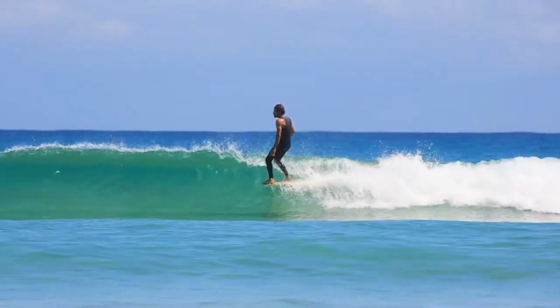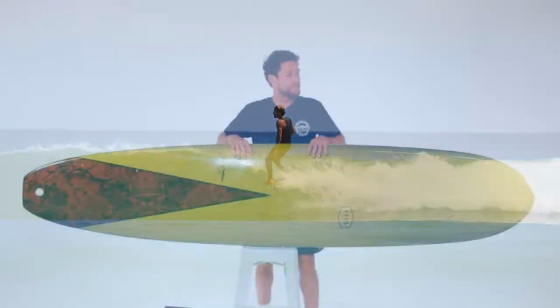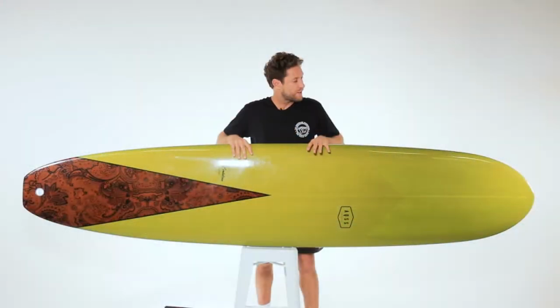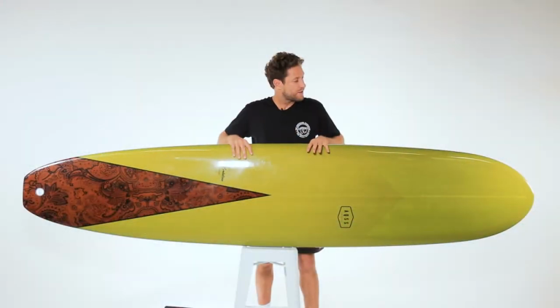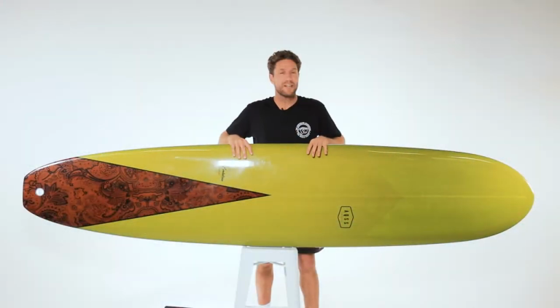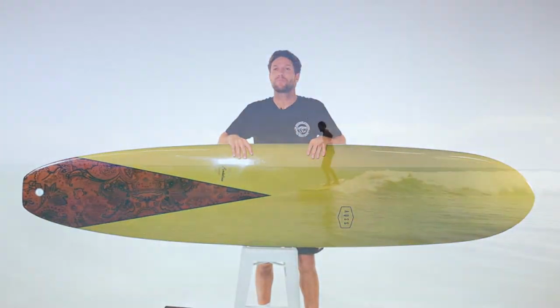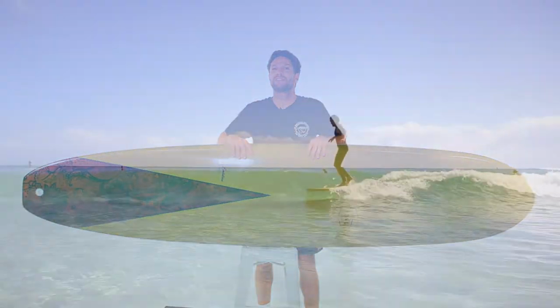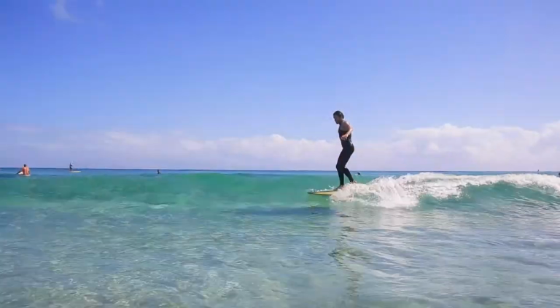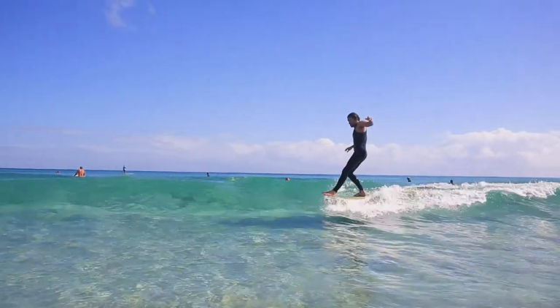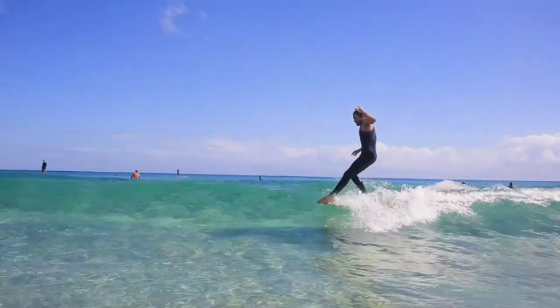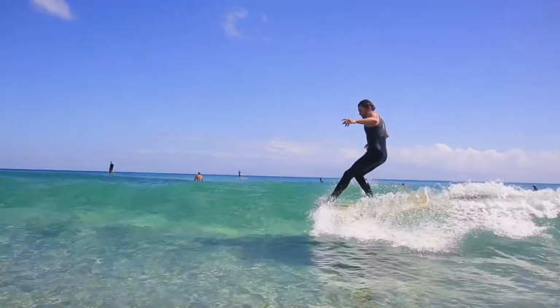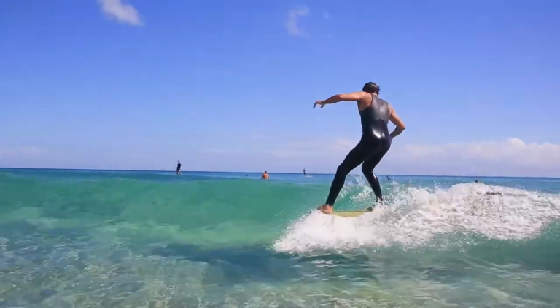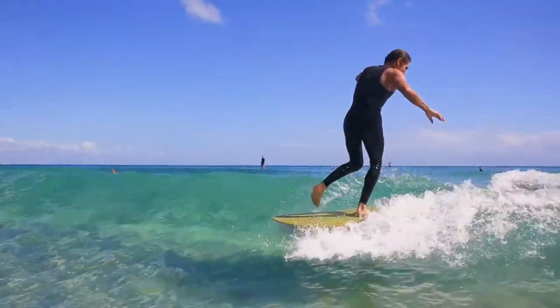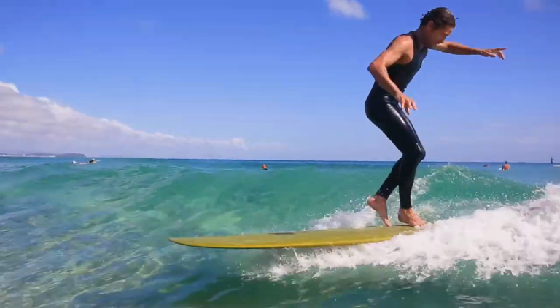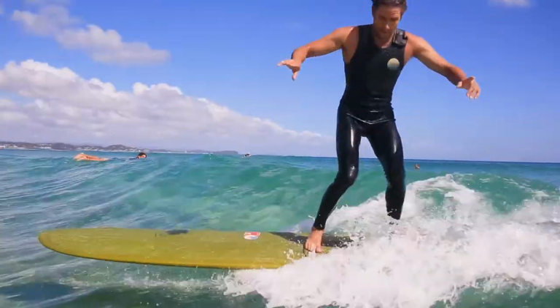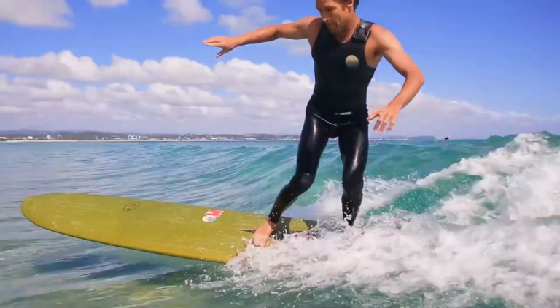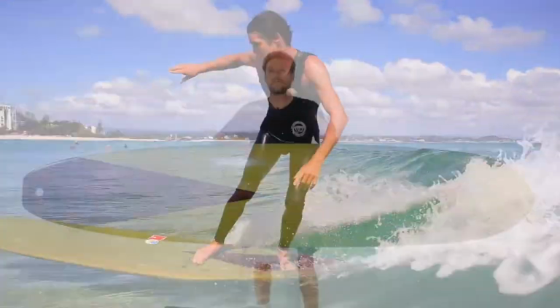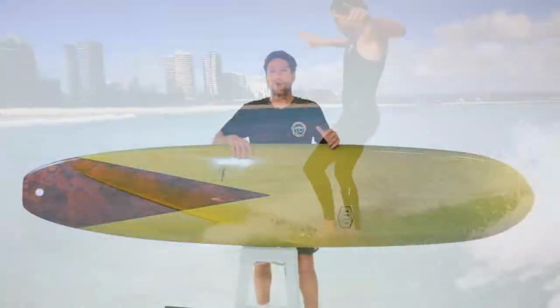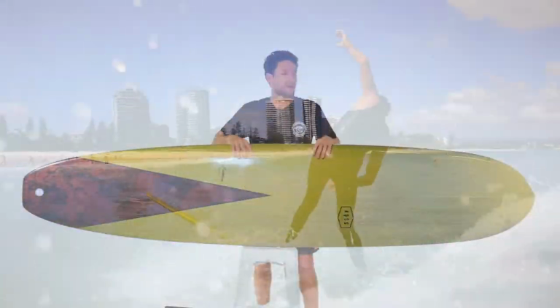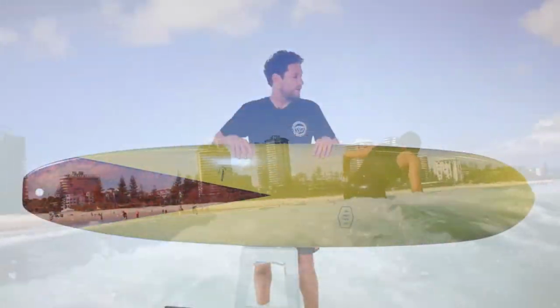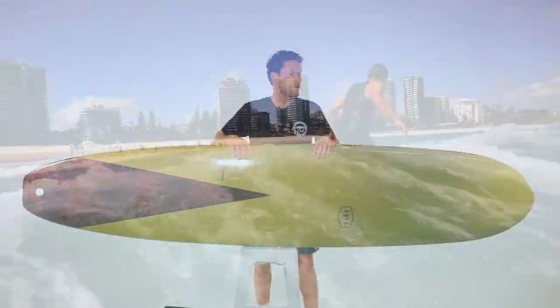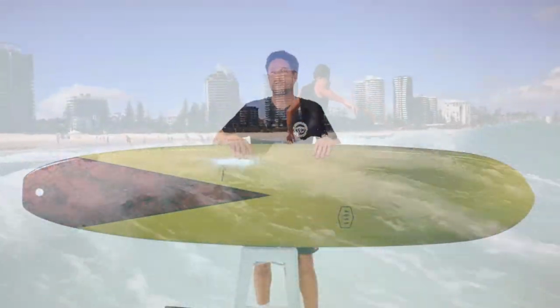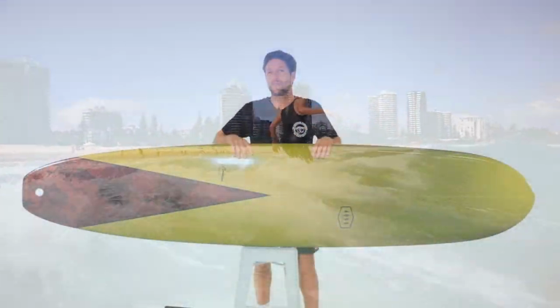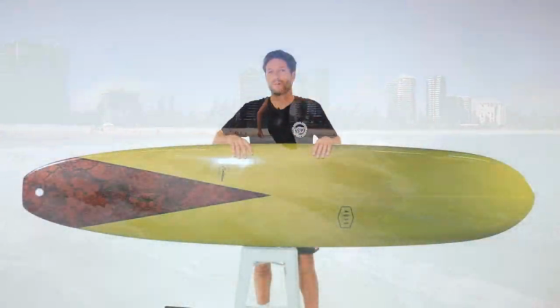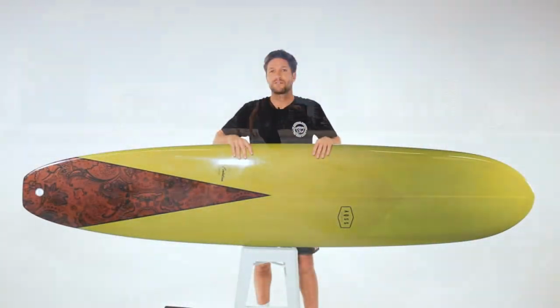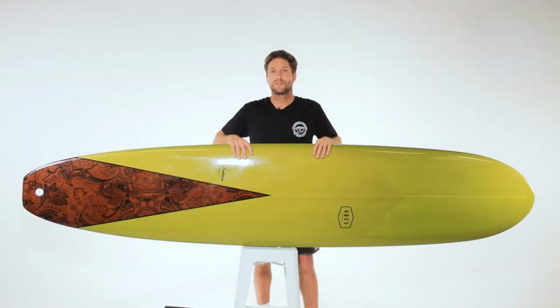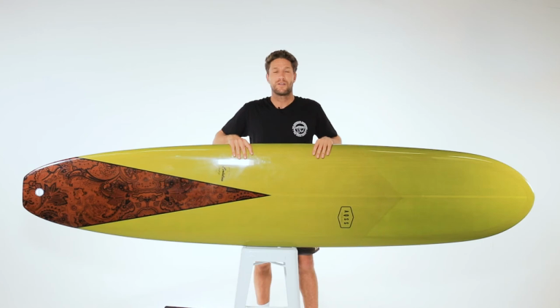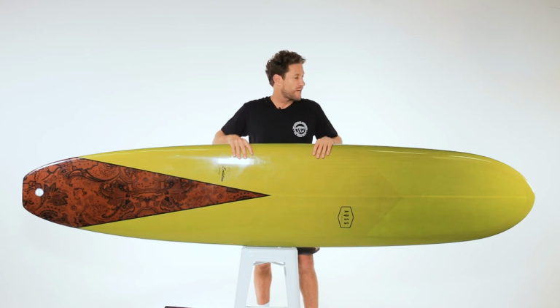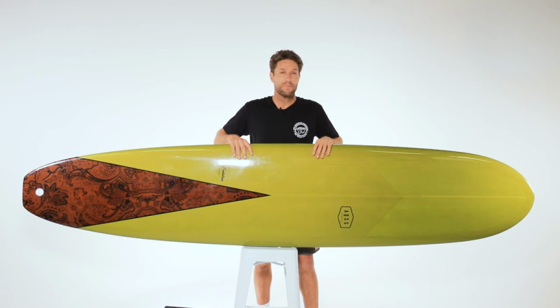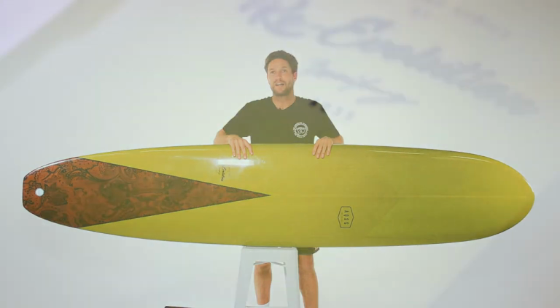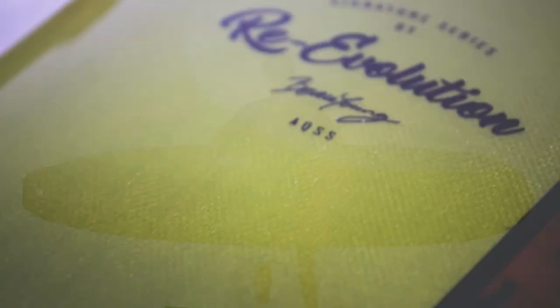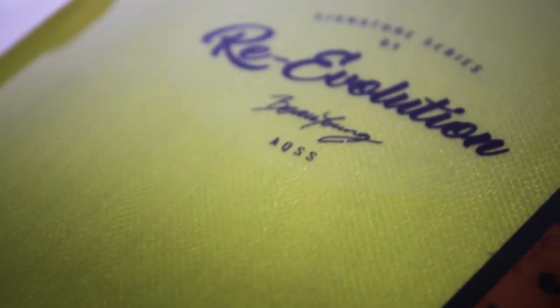If you're looking for a stunning, aesthetically pleasing longboard with incredible functionality, flow and overall performance, you can't go past the Re-Evolution.